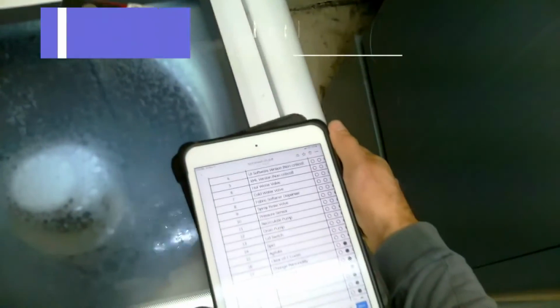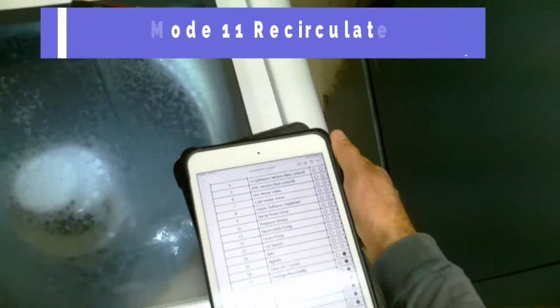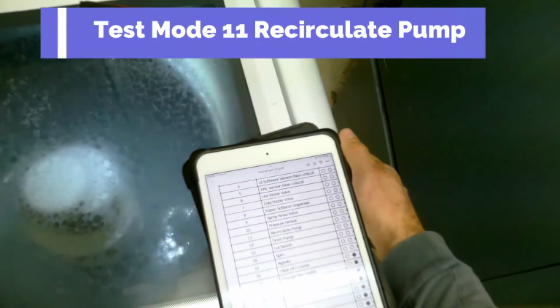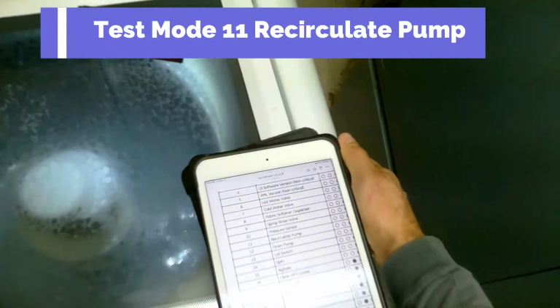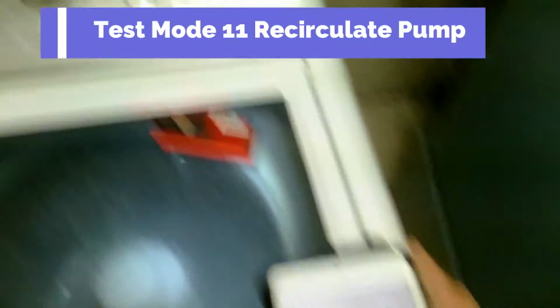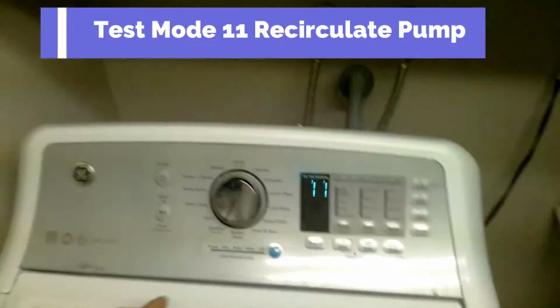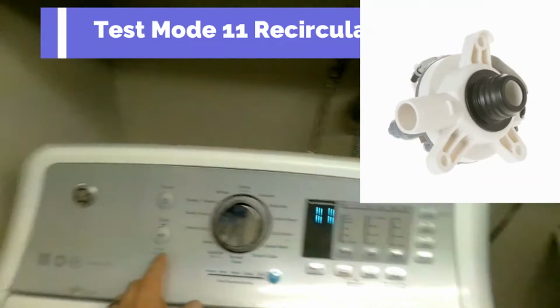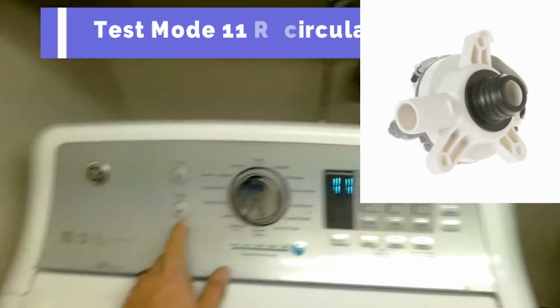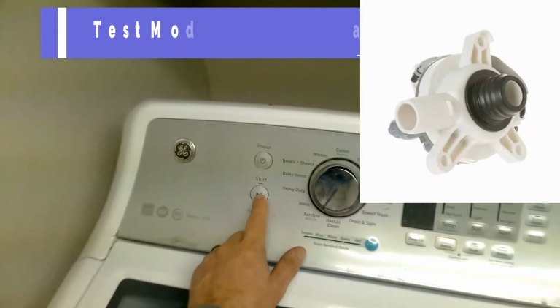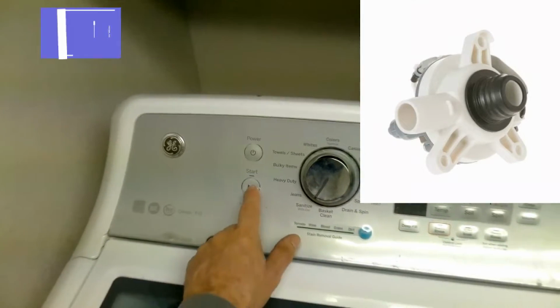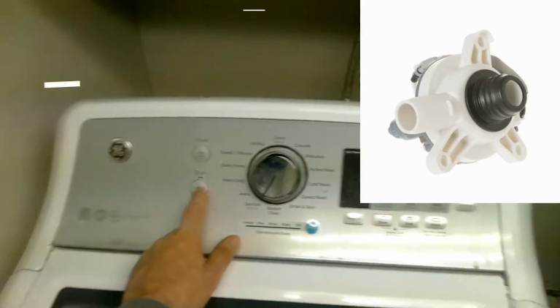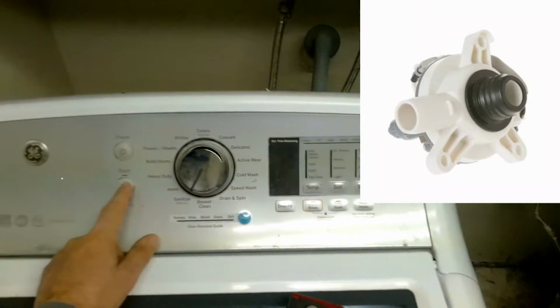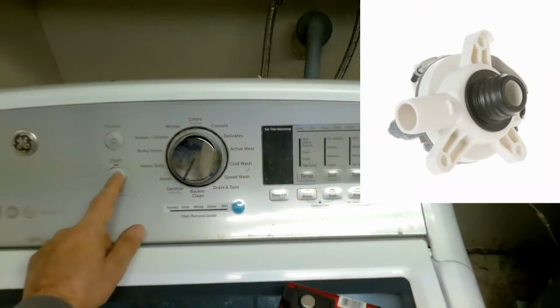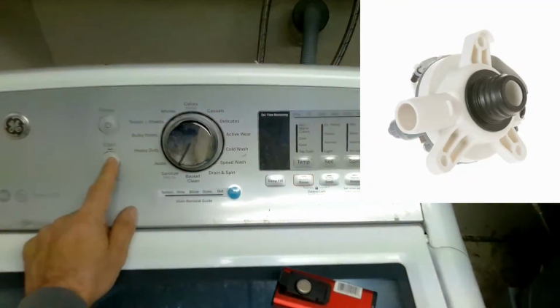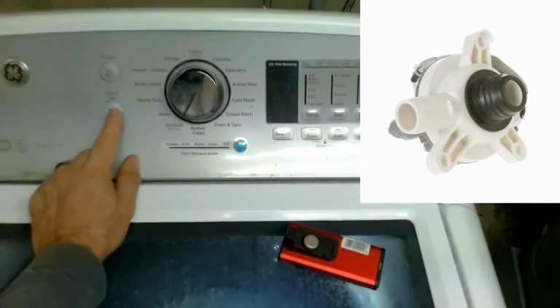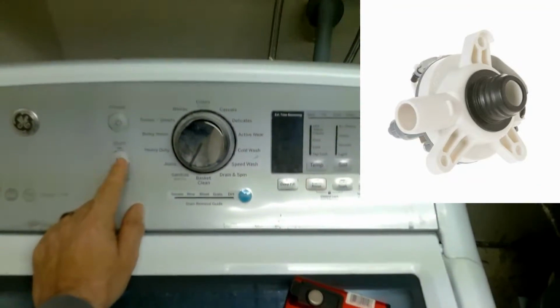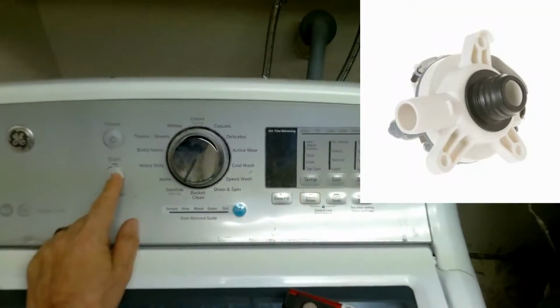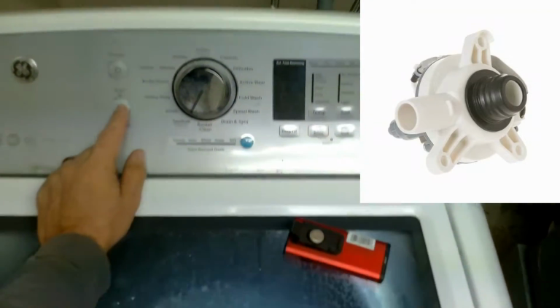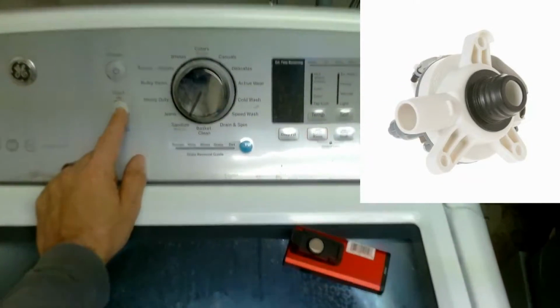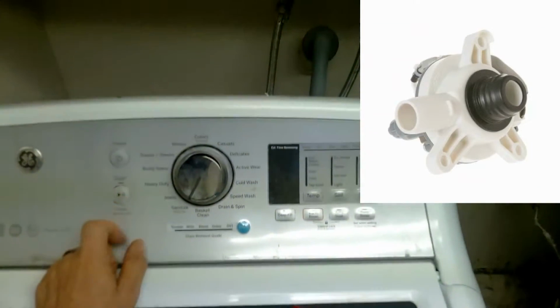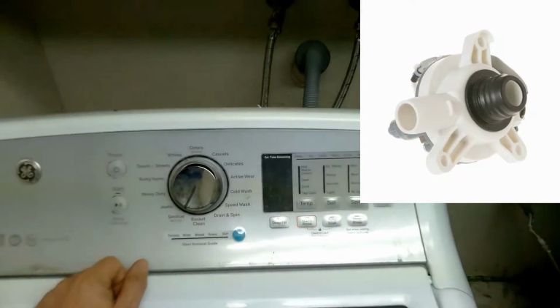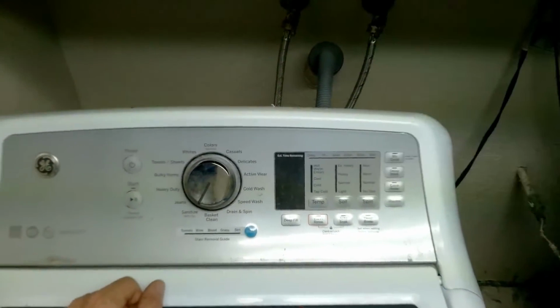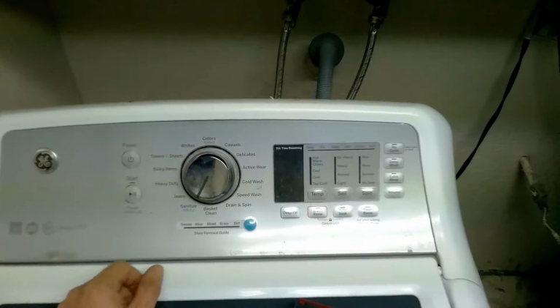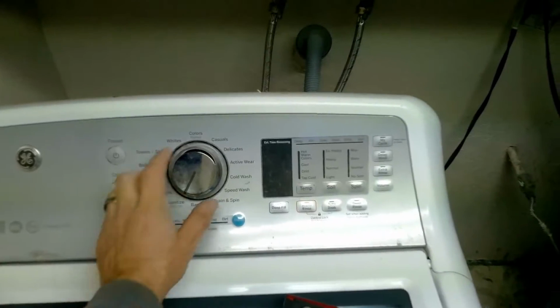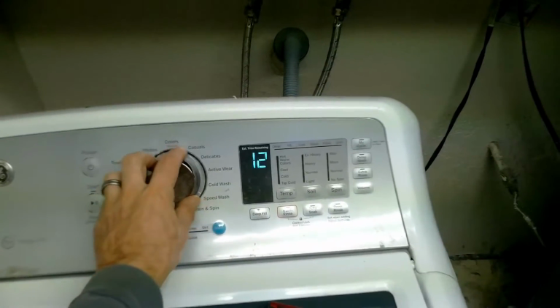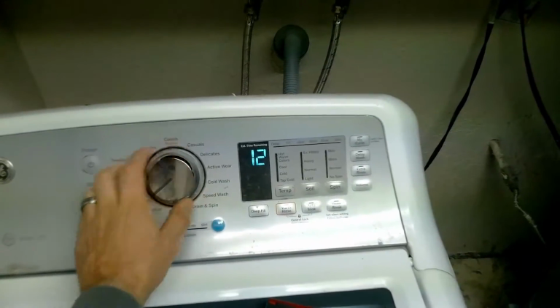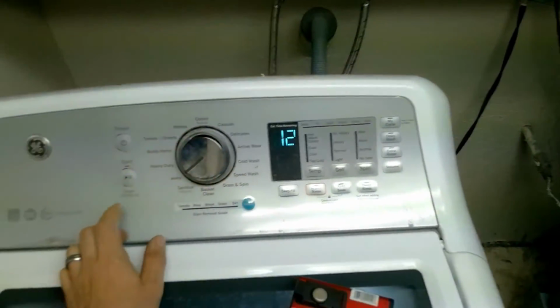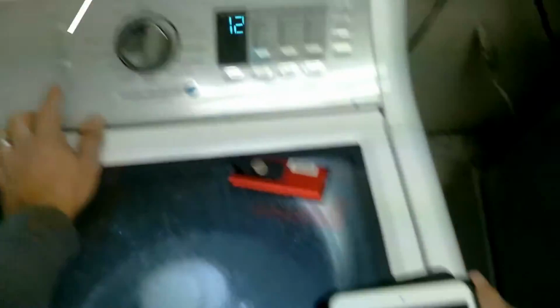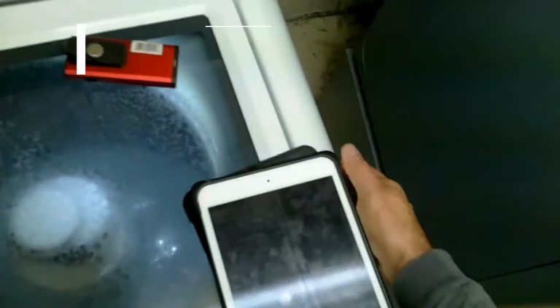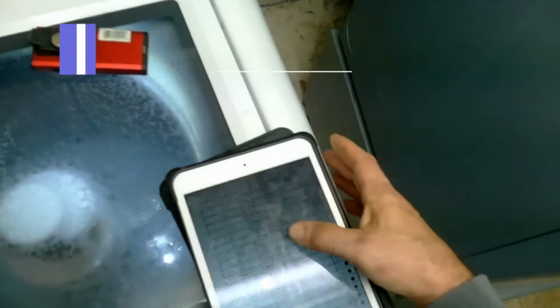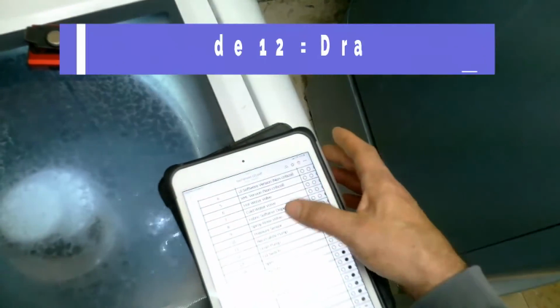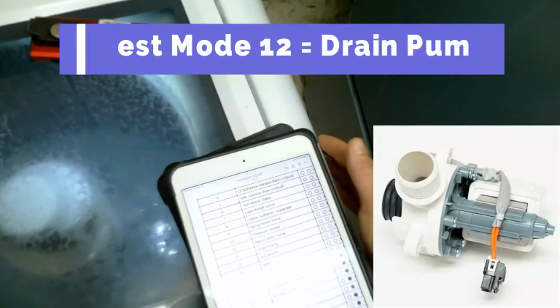Test mode 11: press the start button to activate. If you do not have a recirculation pump, it will just be black like this. Let's turn to the next test.